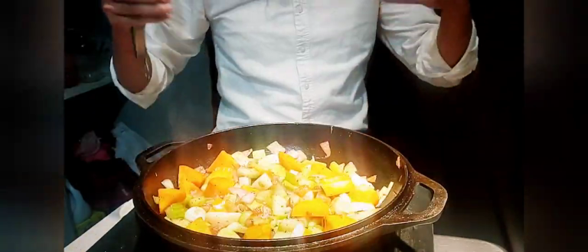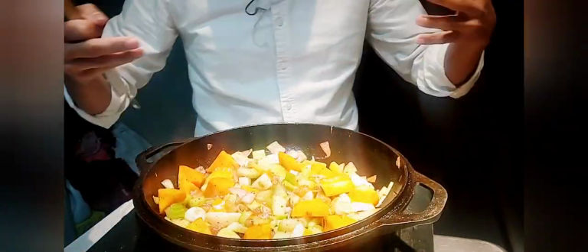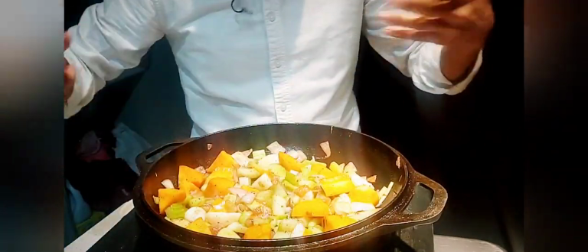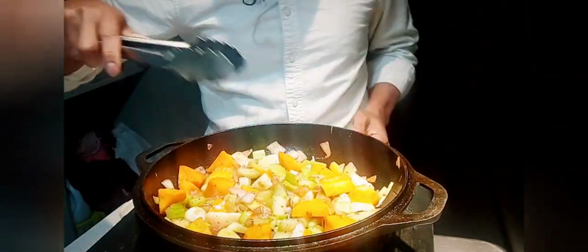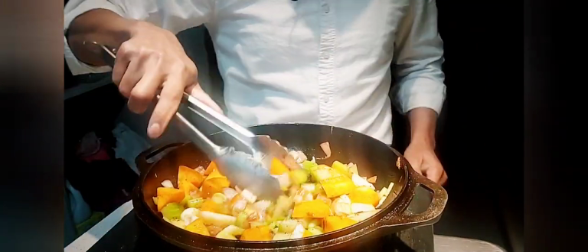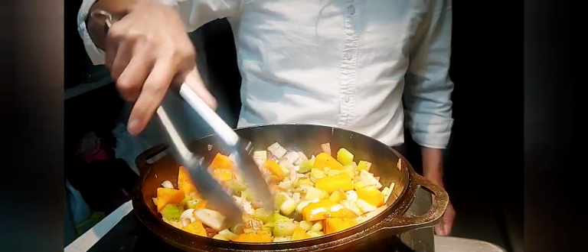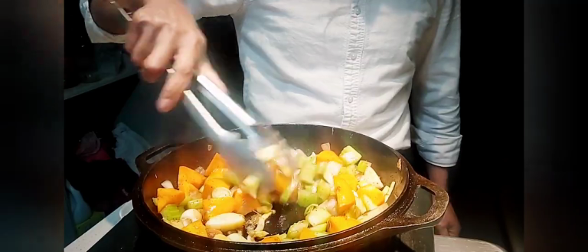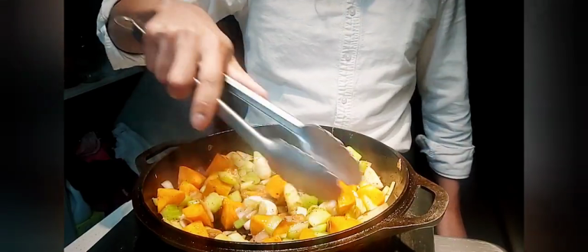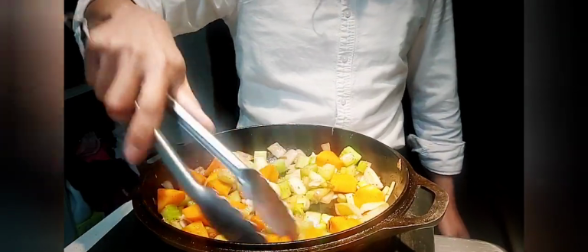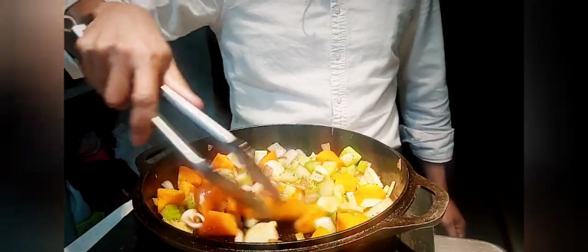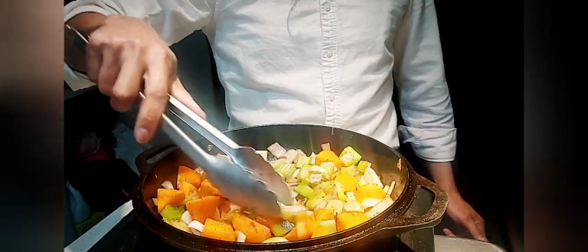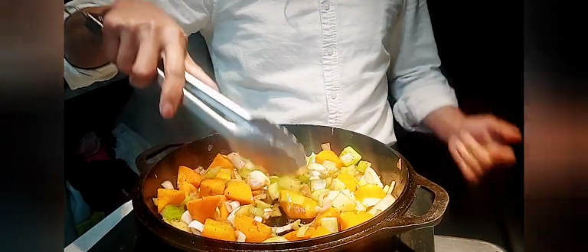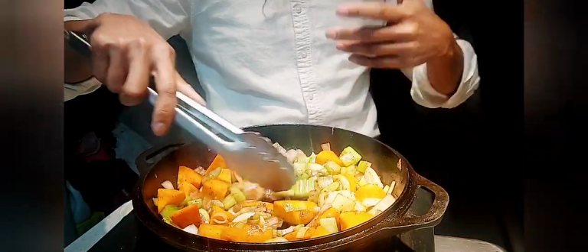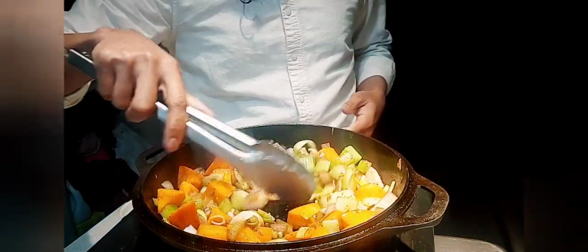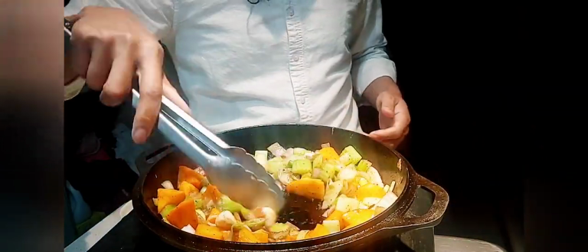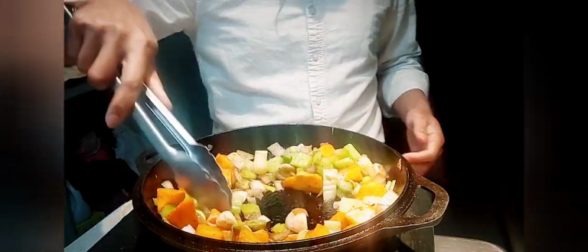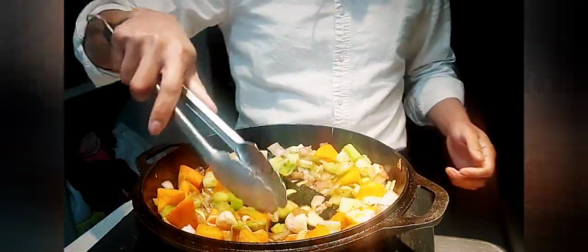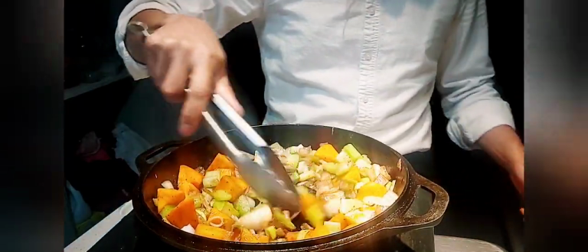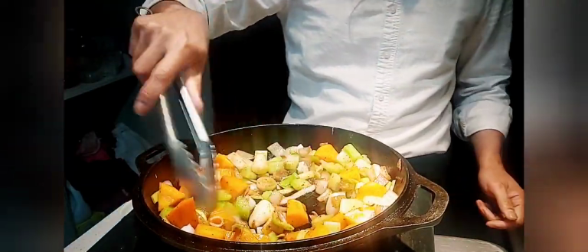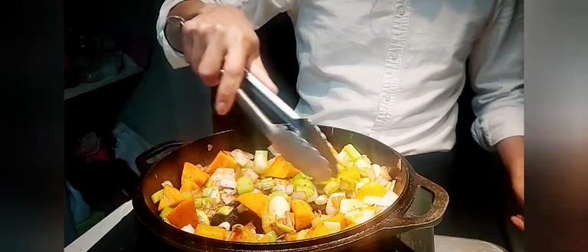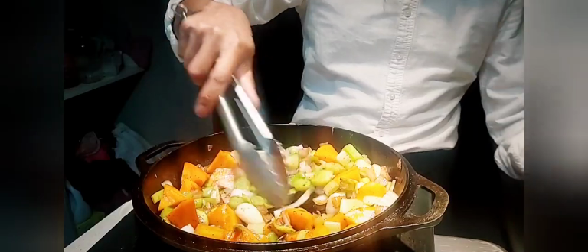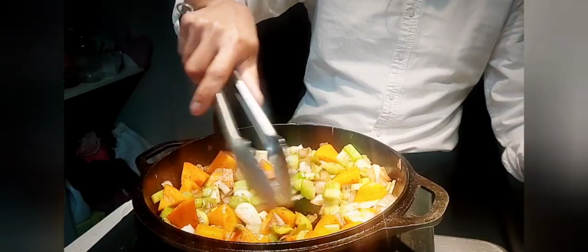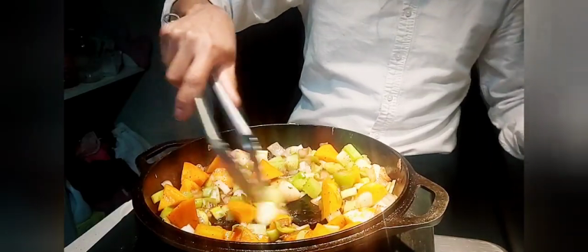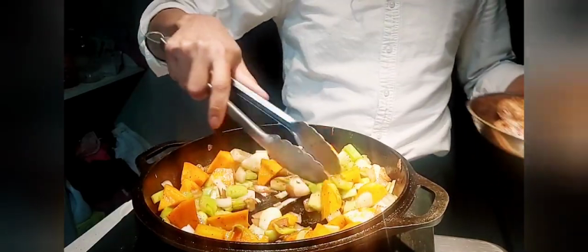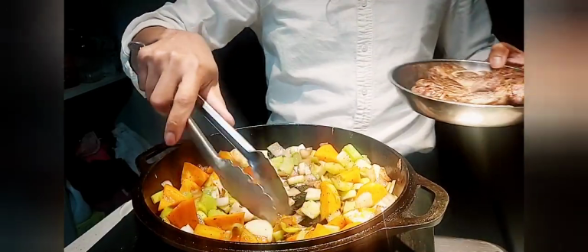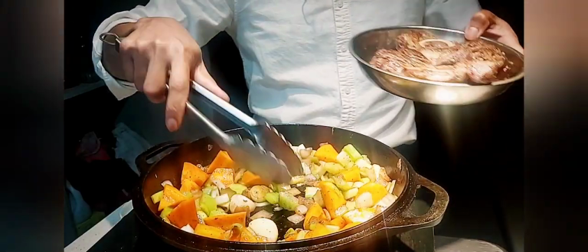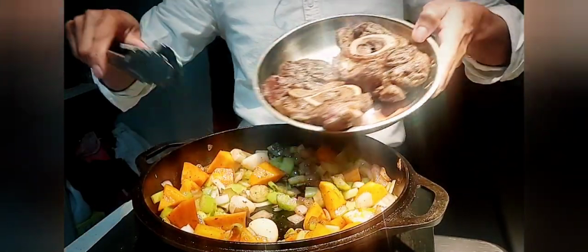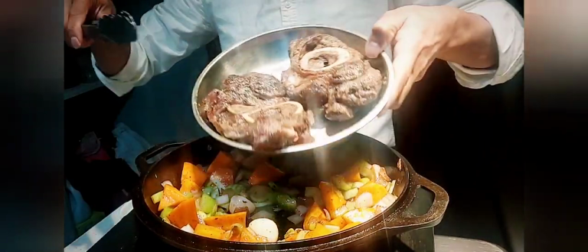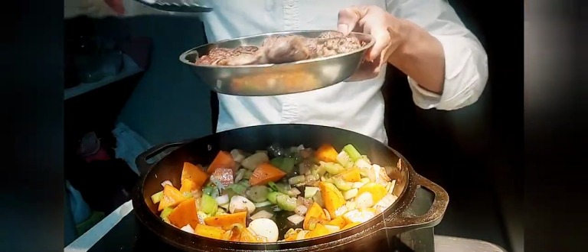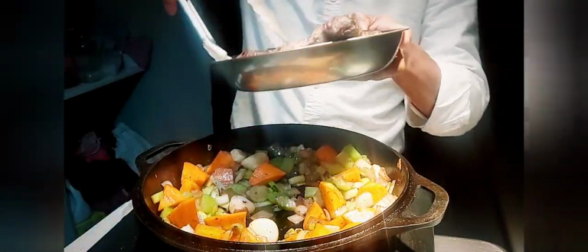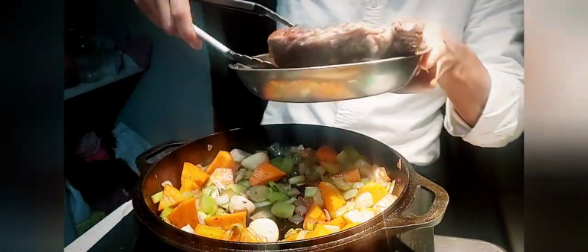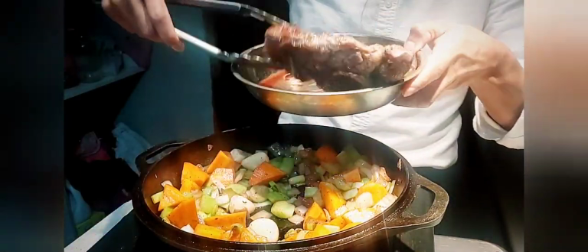The flavor of the vegetables are already developed and infused with the red wine. So it's time for our beef shank to go back in.